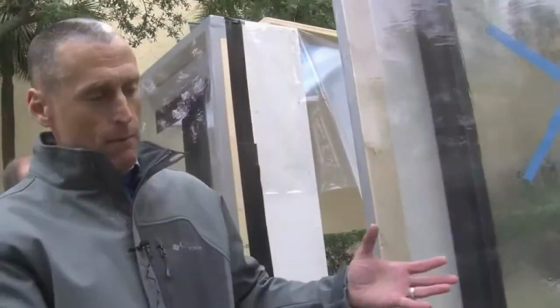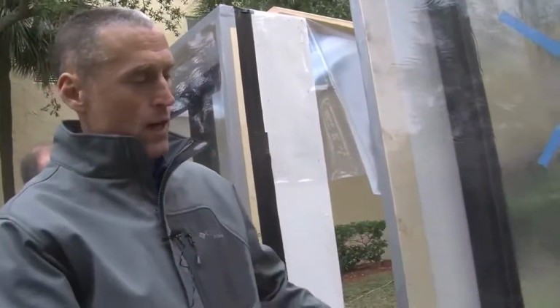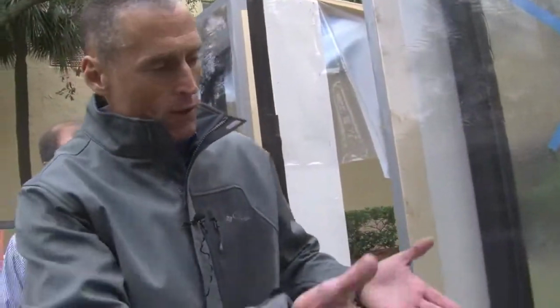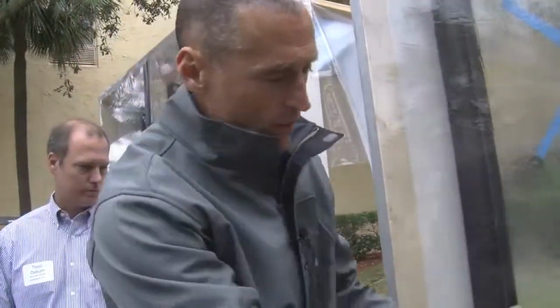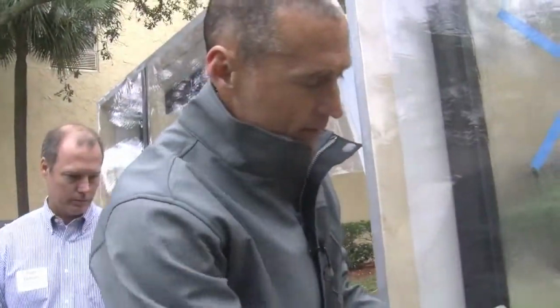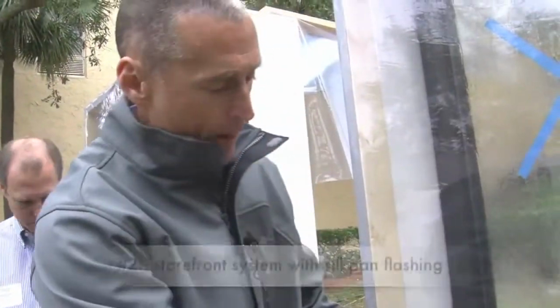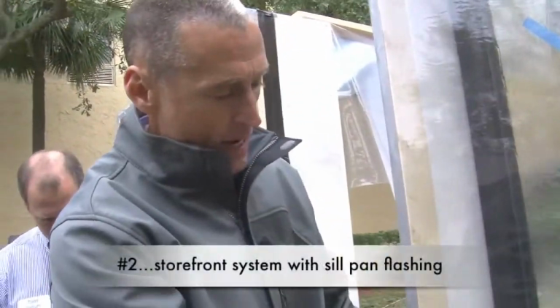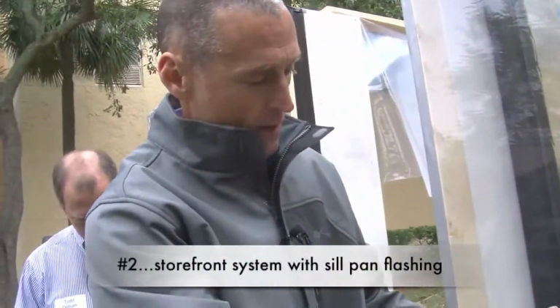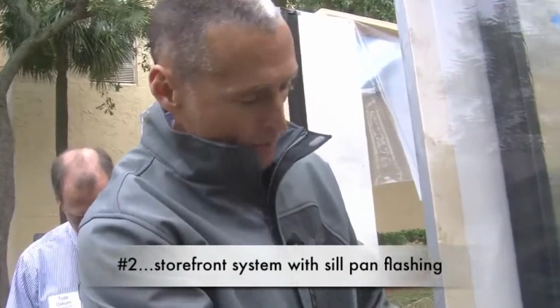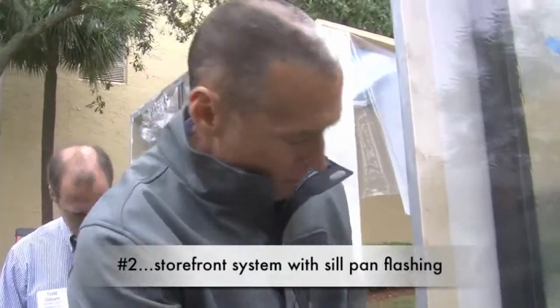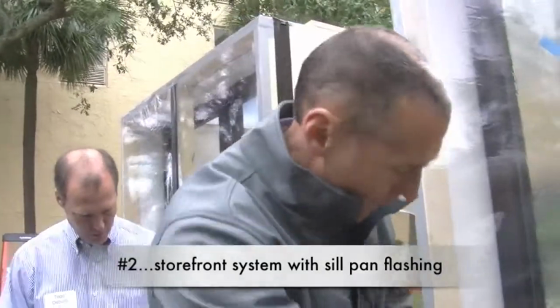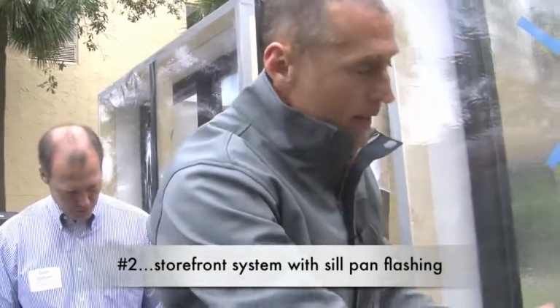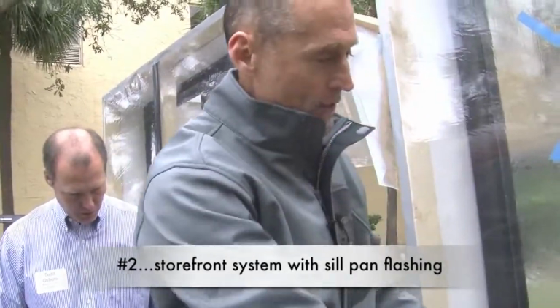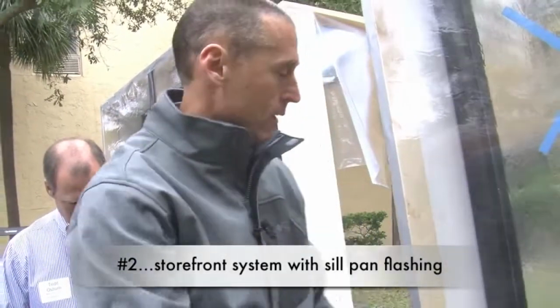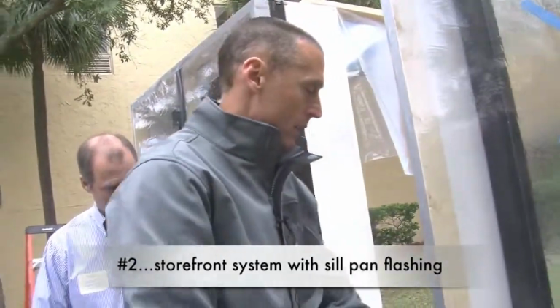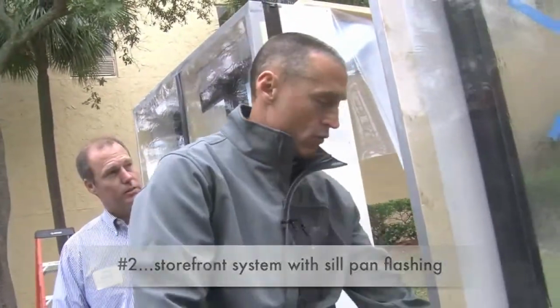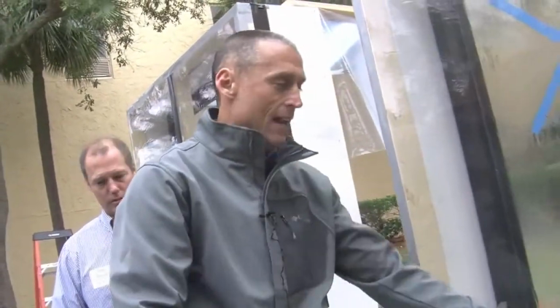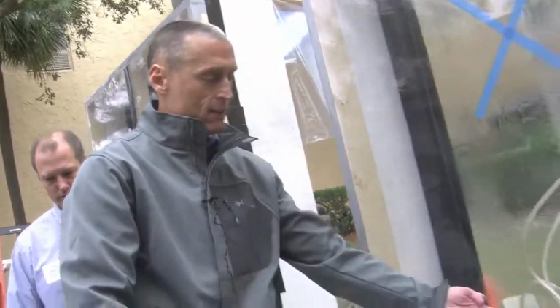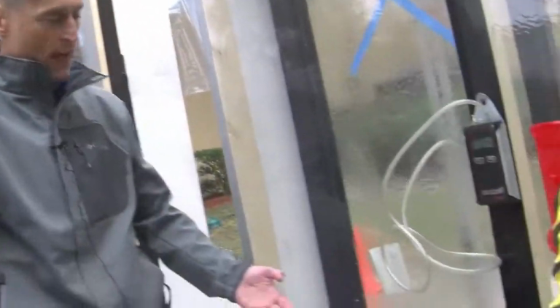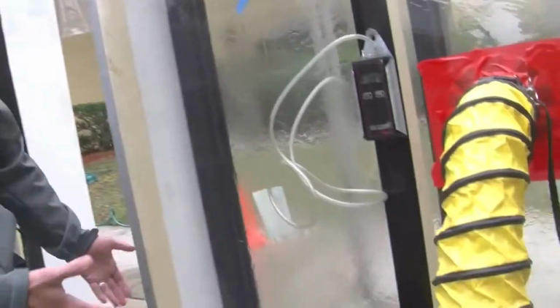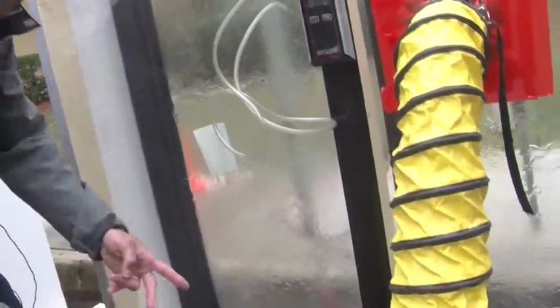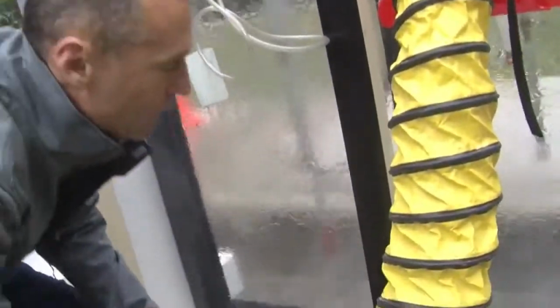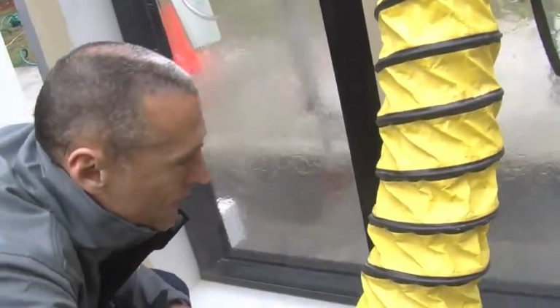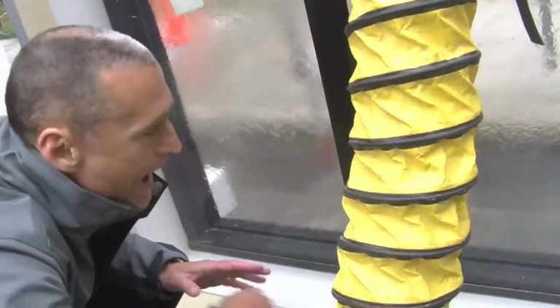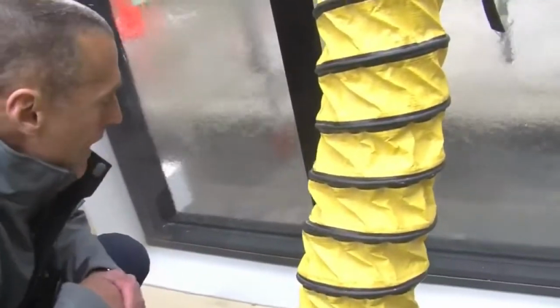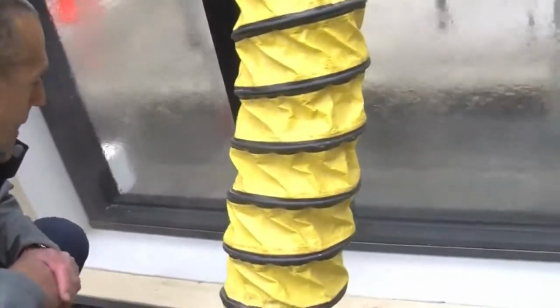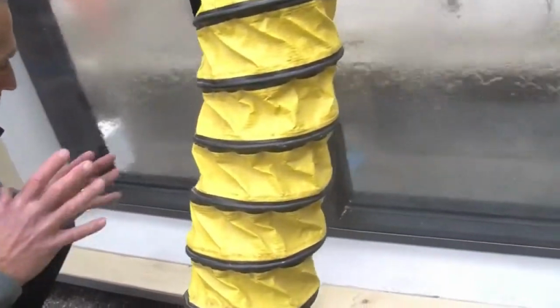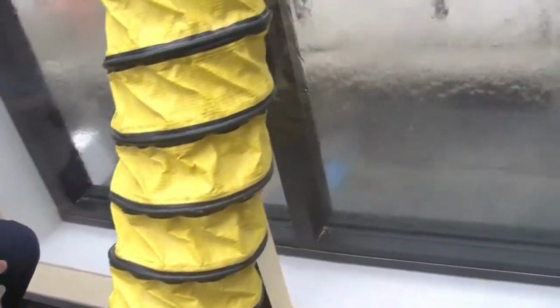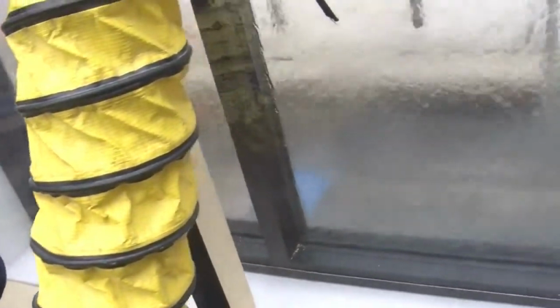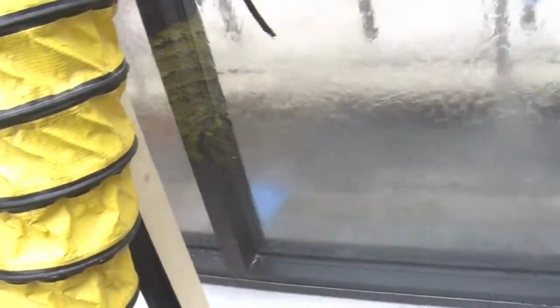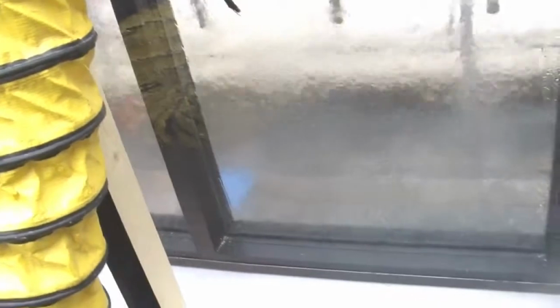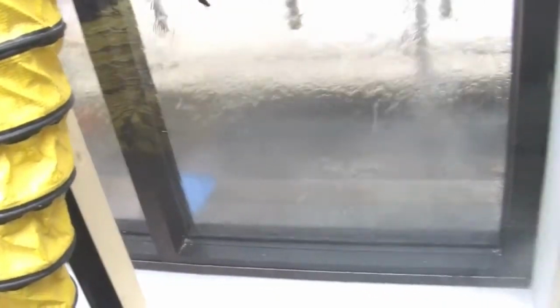Same construction — the only difference is it's got the pan flashing properly installed underneath it. That's collecting the water and it's draining out at the exterior face. And we don't have any water leakage now at that 40-some-odd mile an hour wind-driven rain.